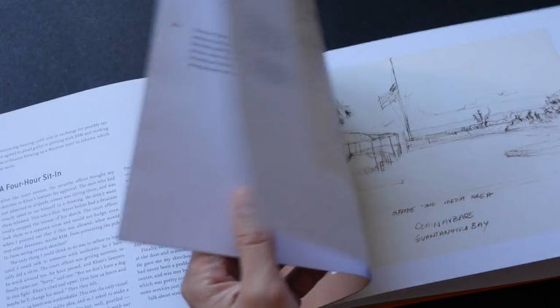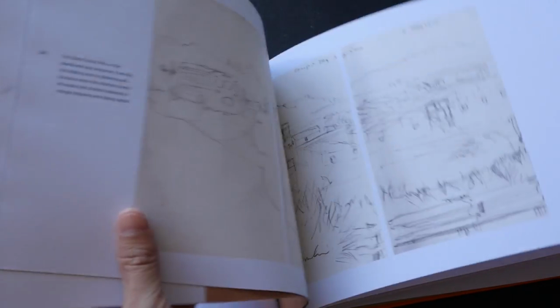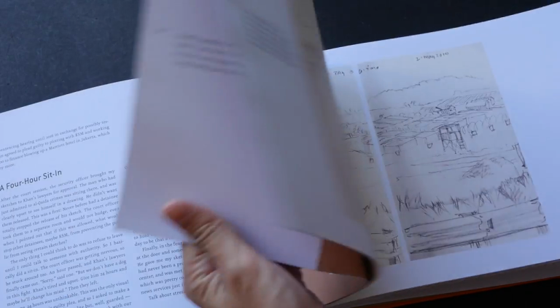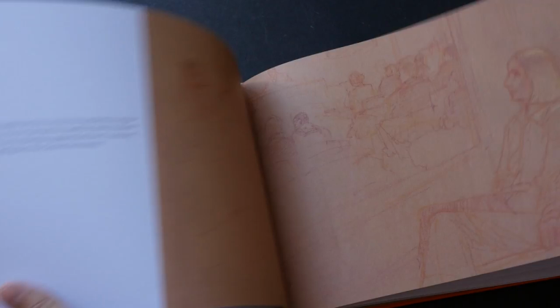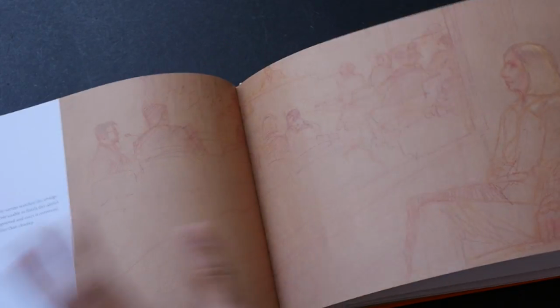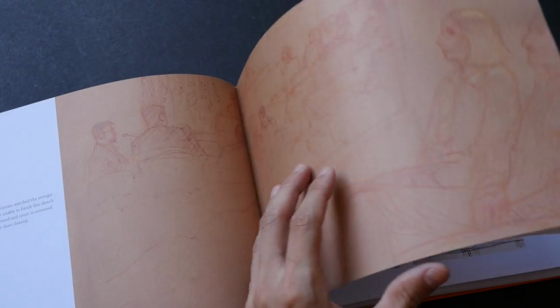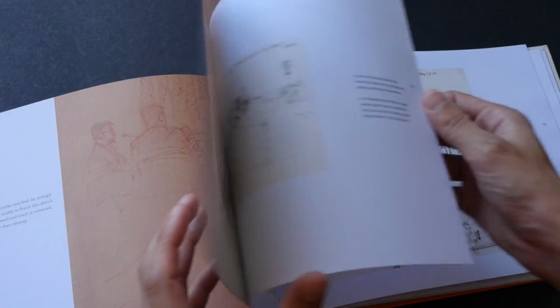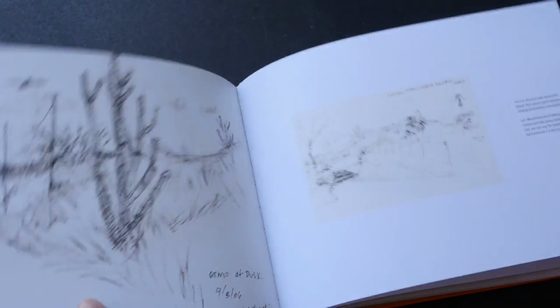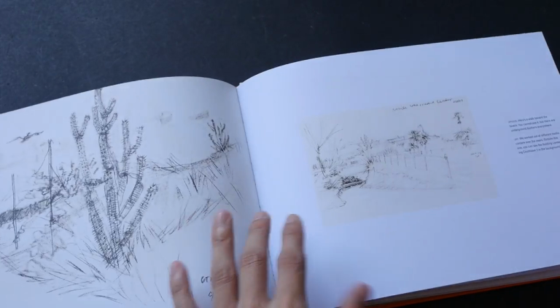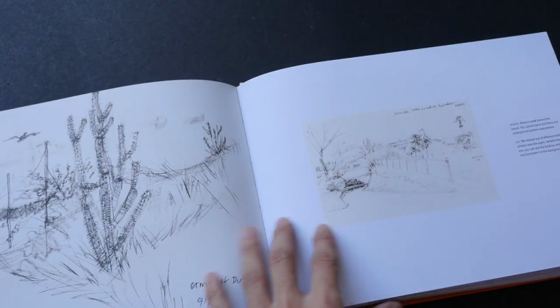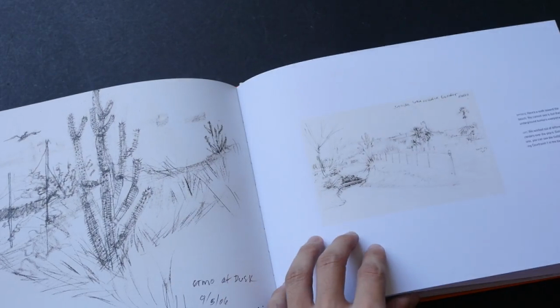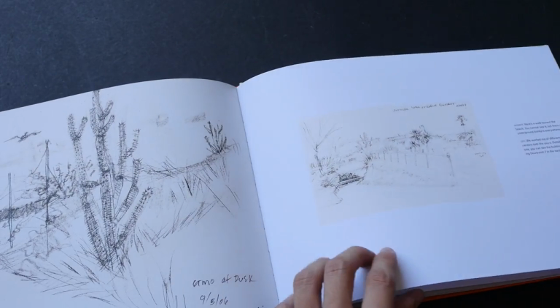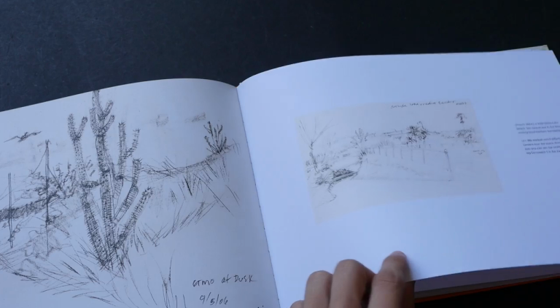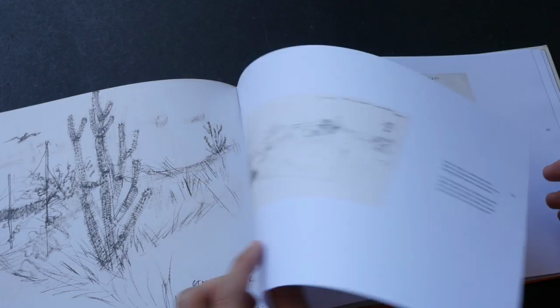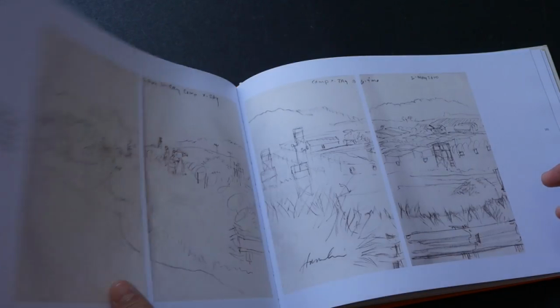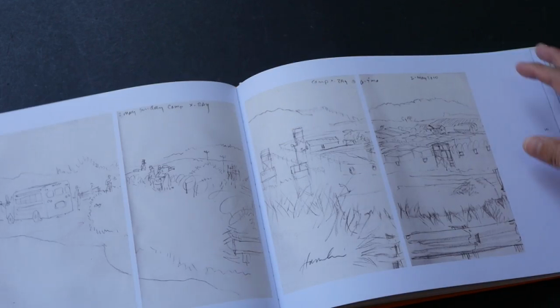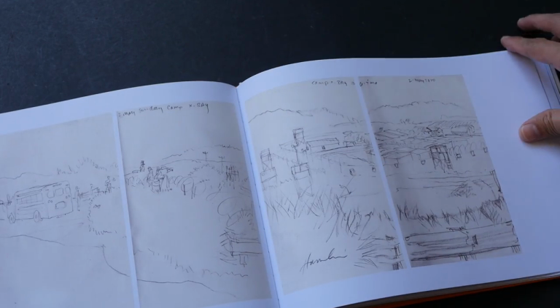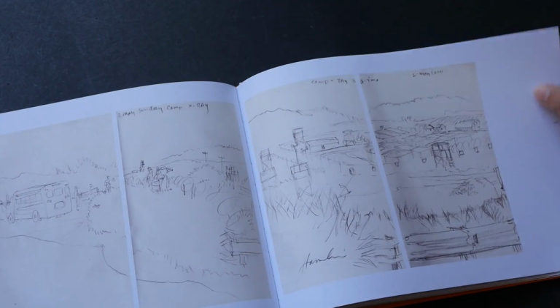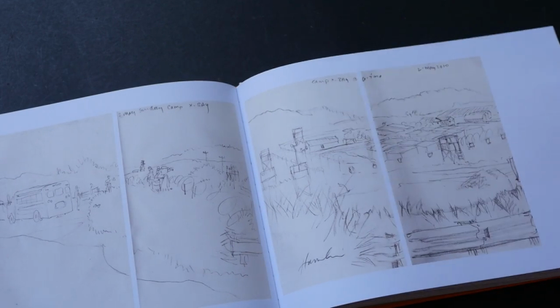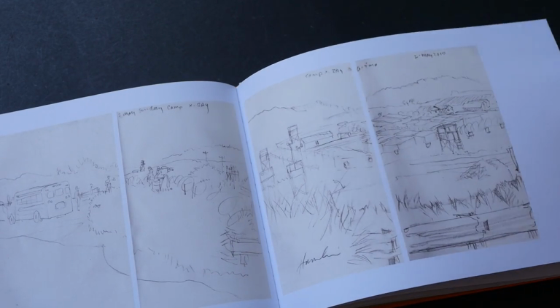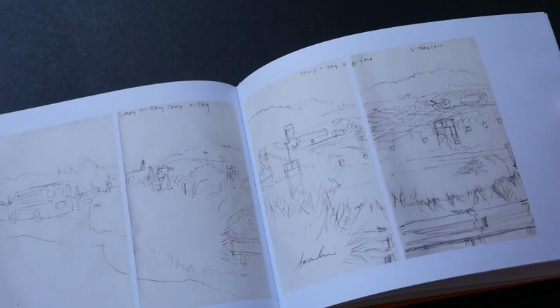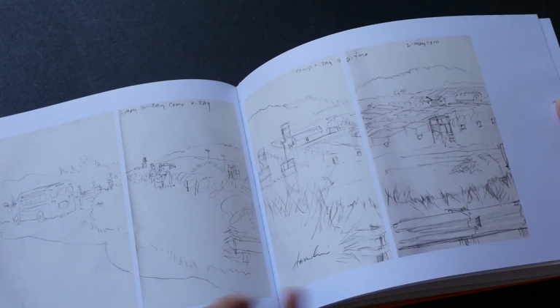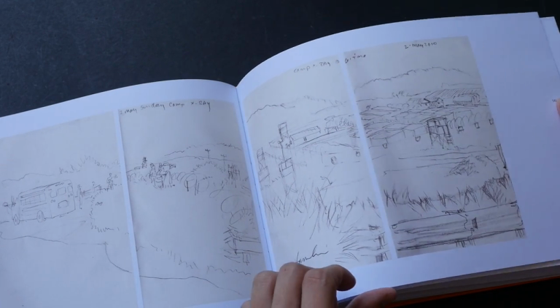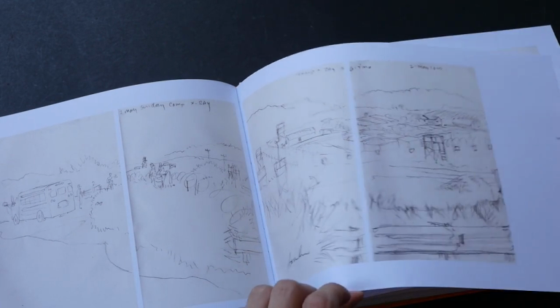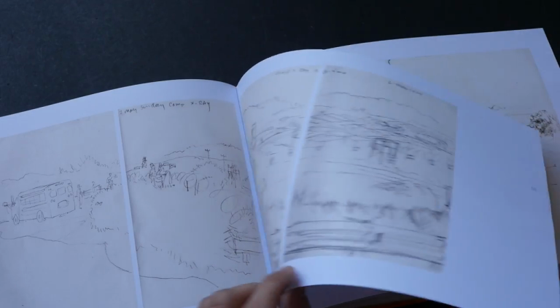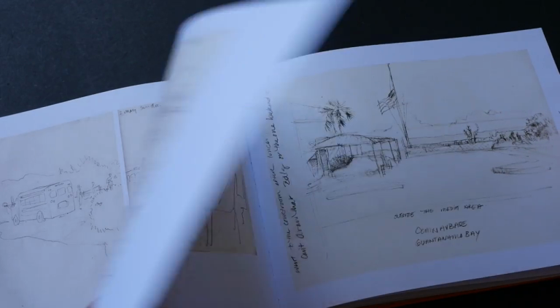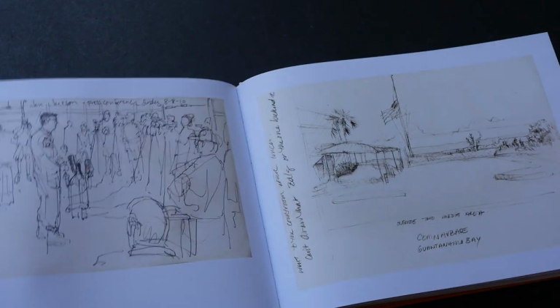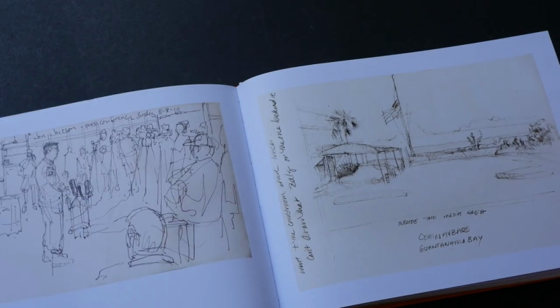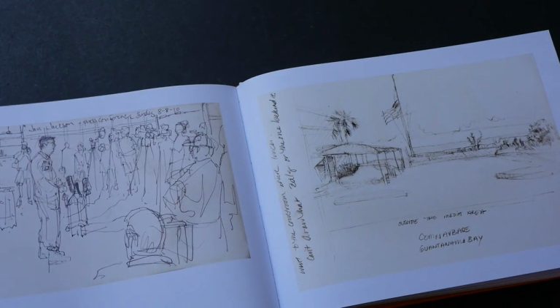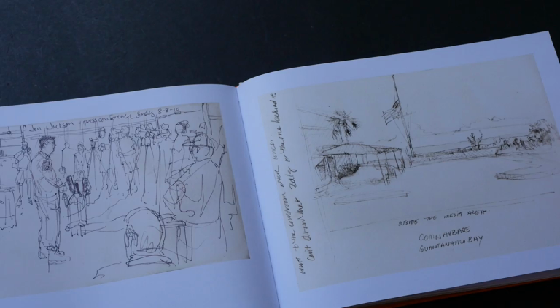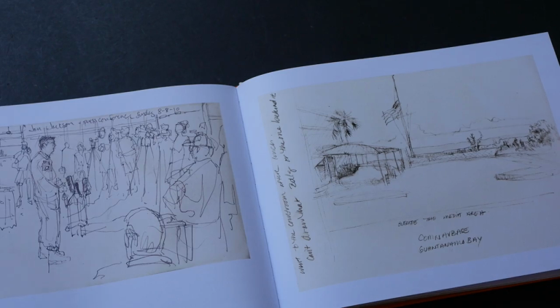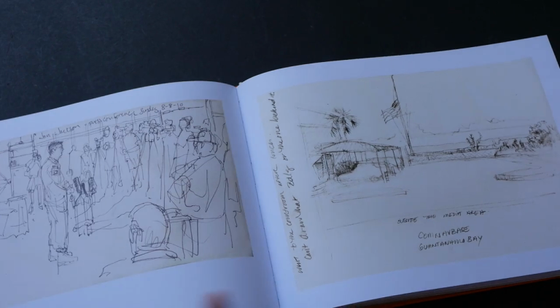These are some of the loose sketches made outside of the courts. They are not colored — just very loose captures of scenery outside.